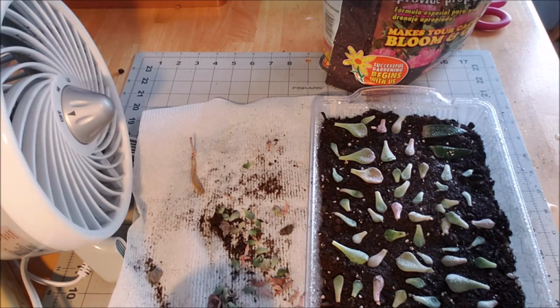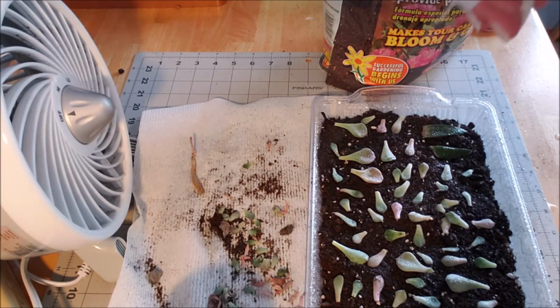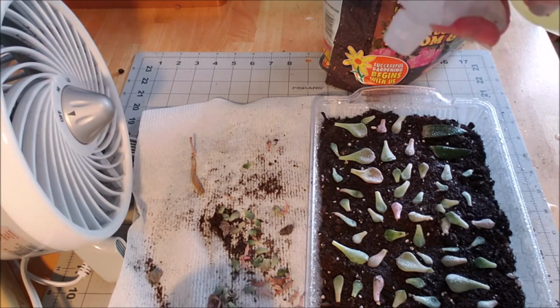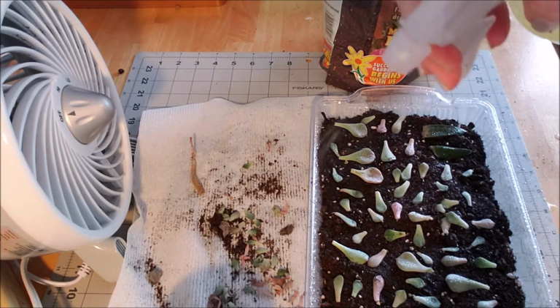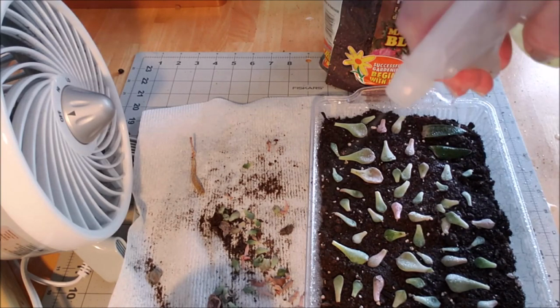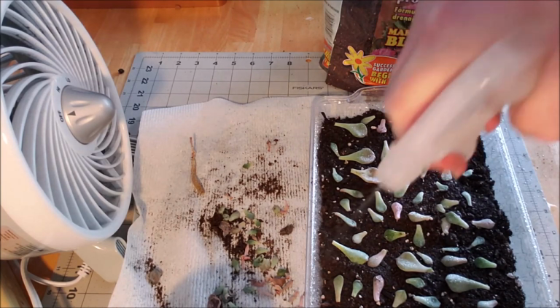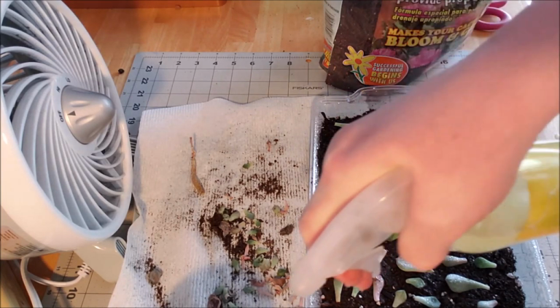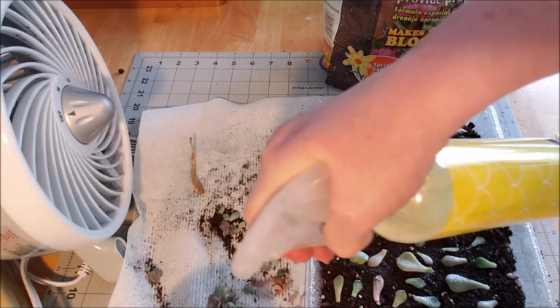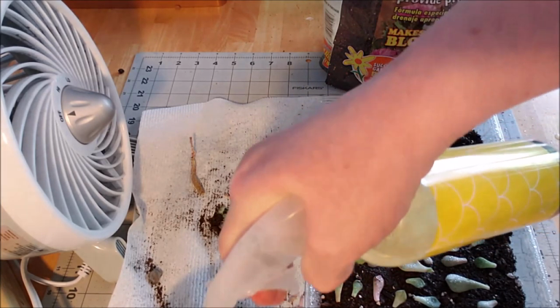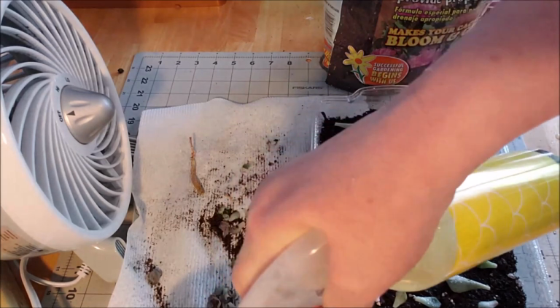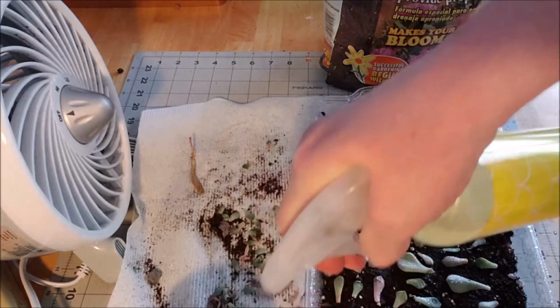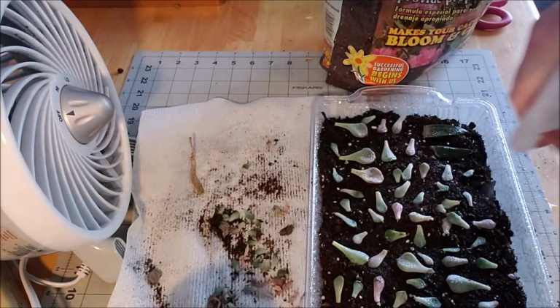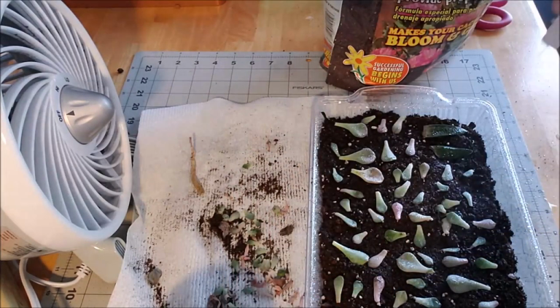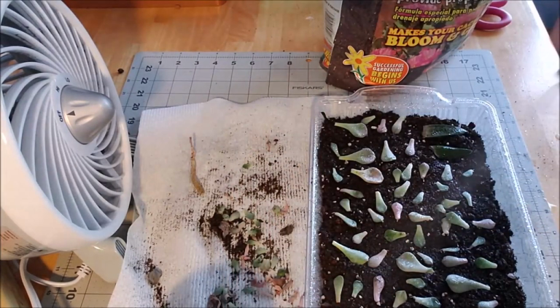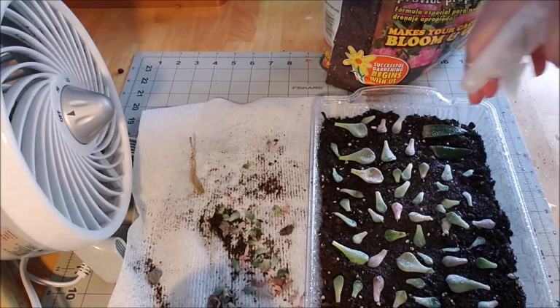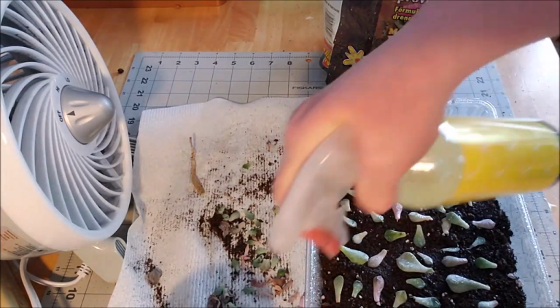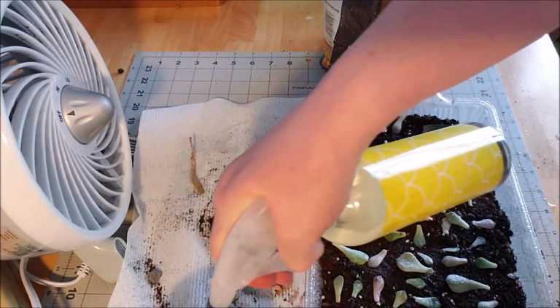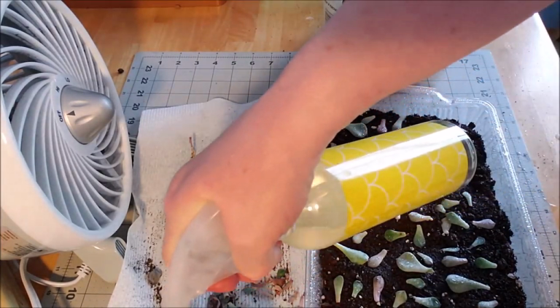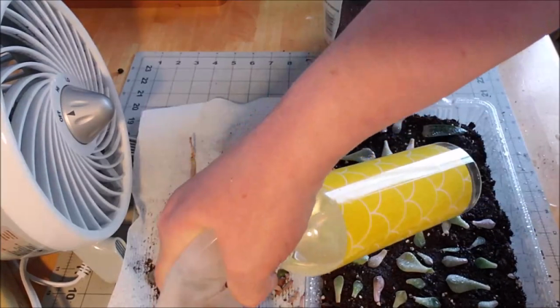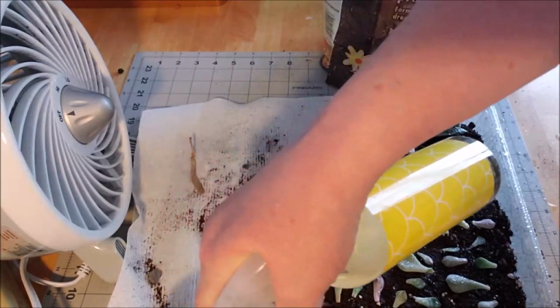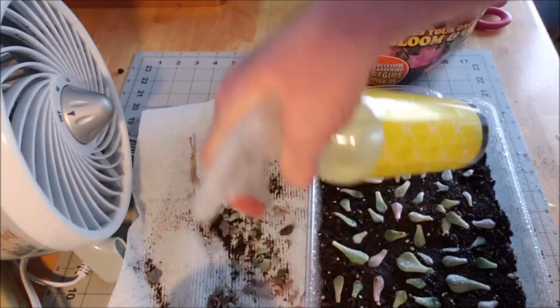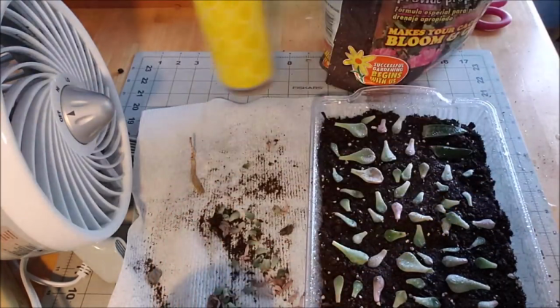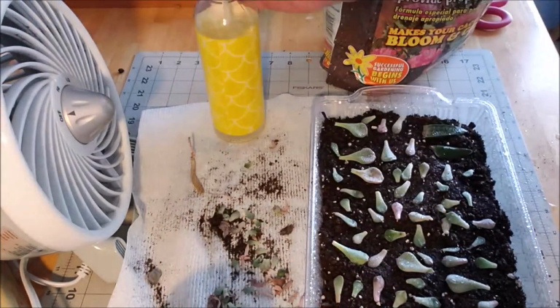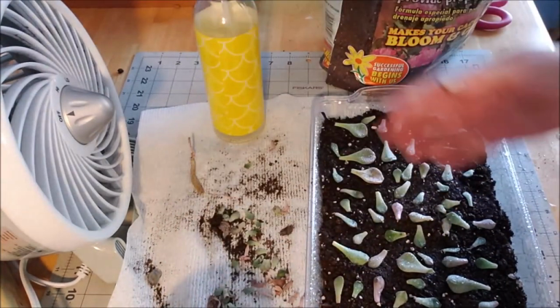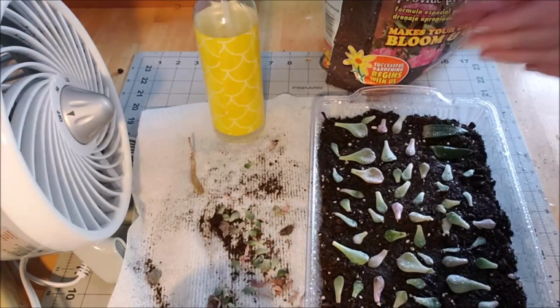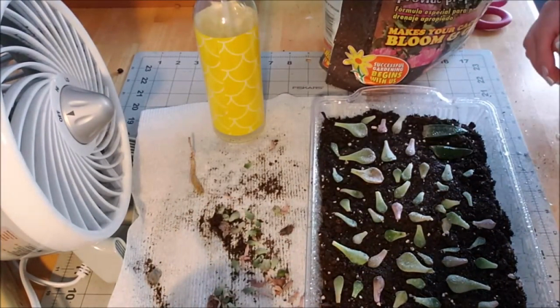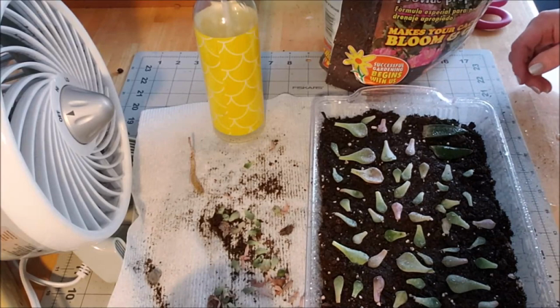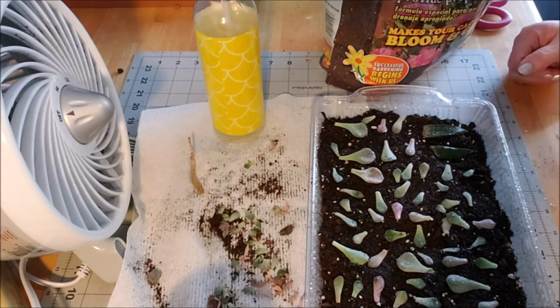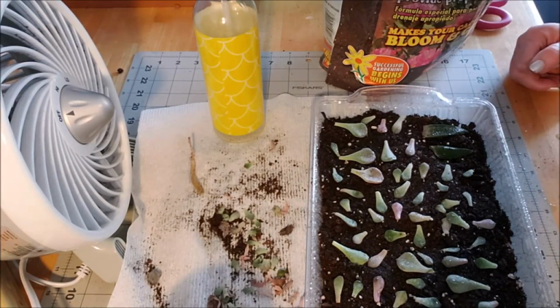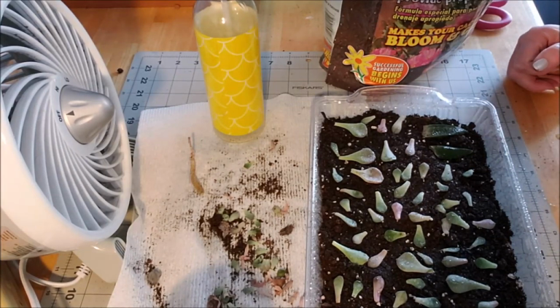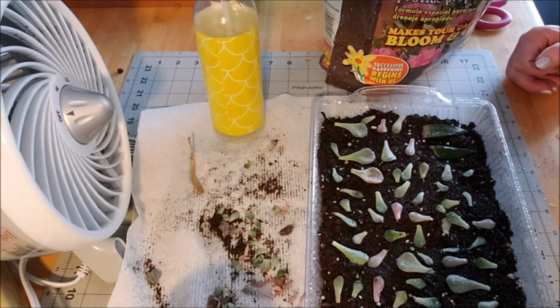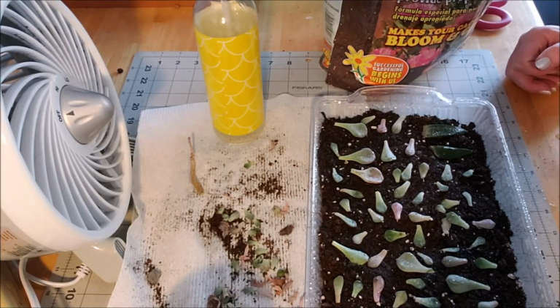They're going to sit in a sunny window and hopefully sprout. We'll check in on them every once in a while.